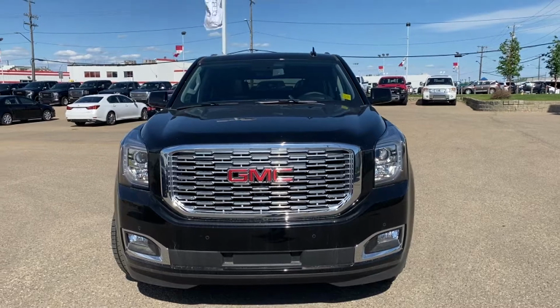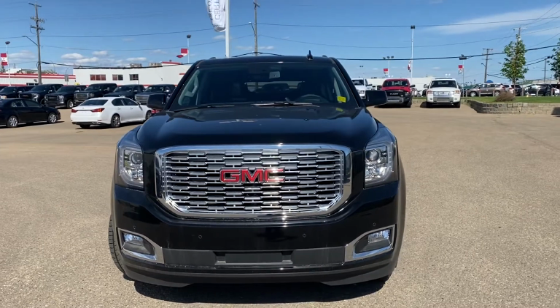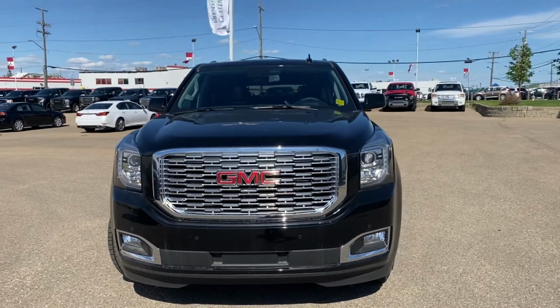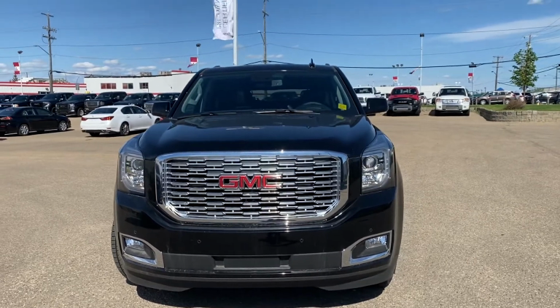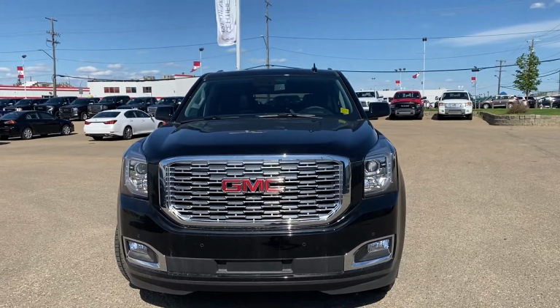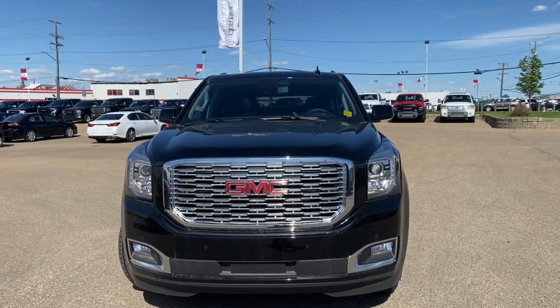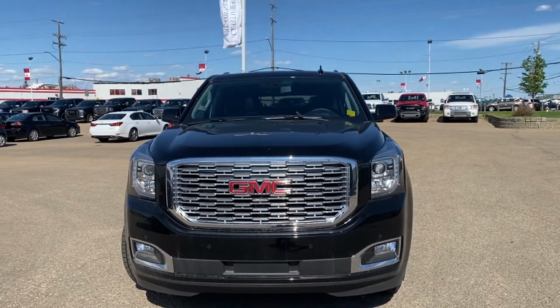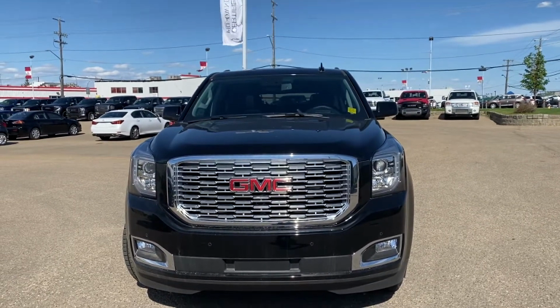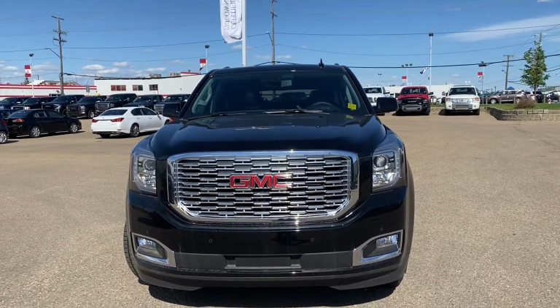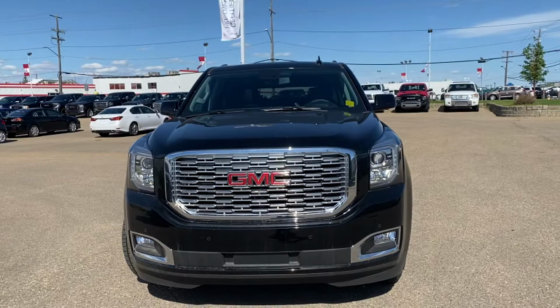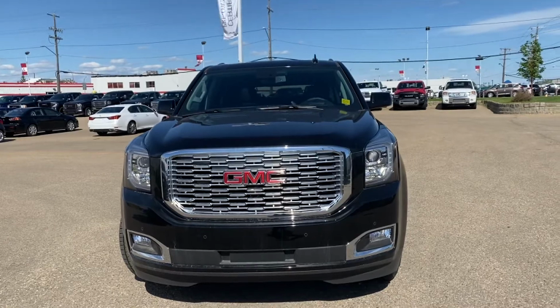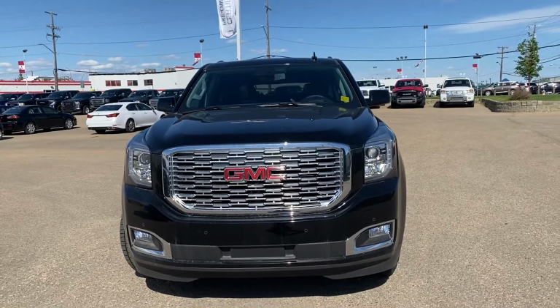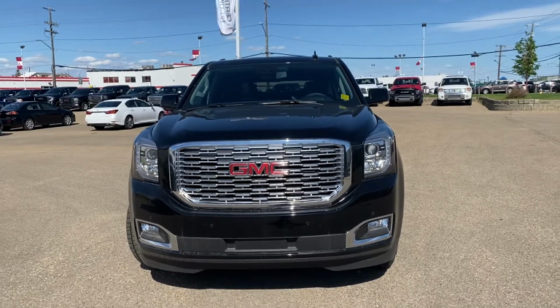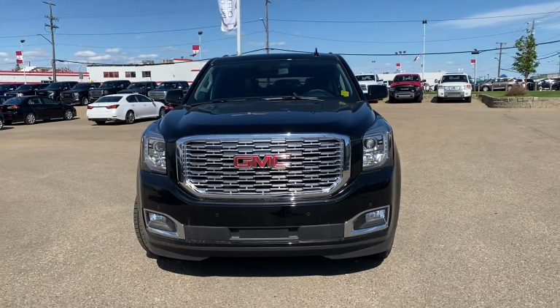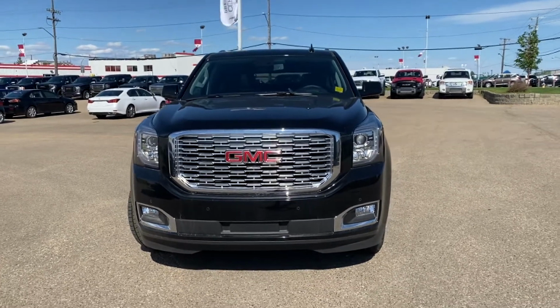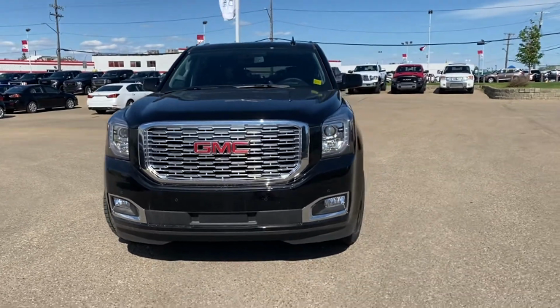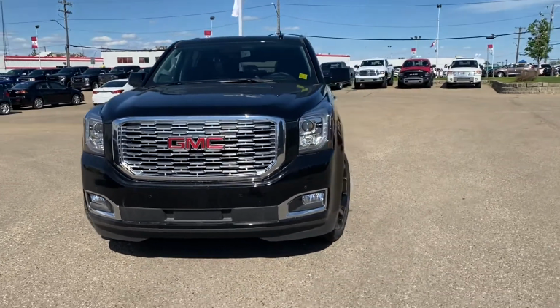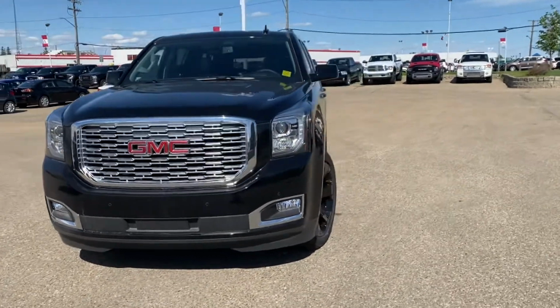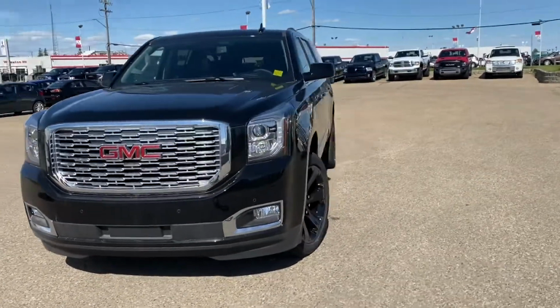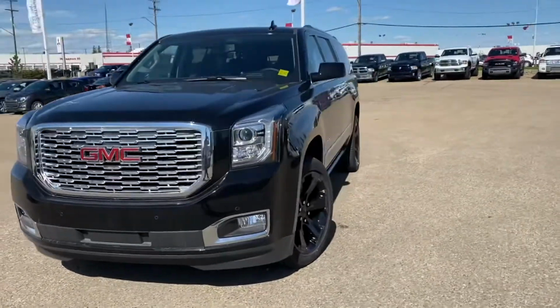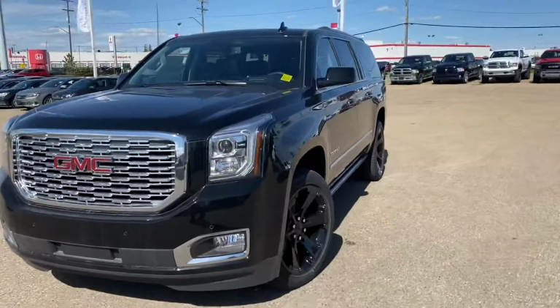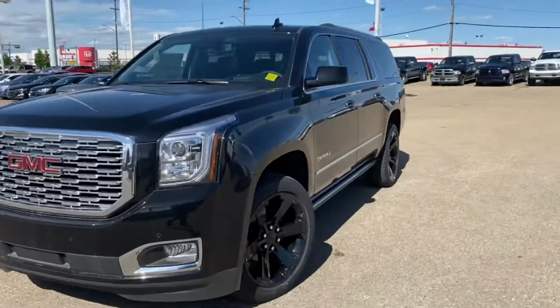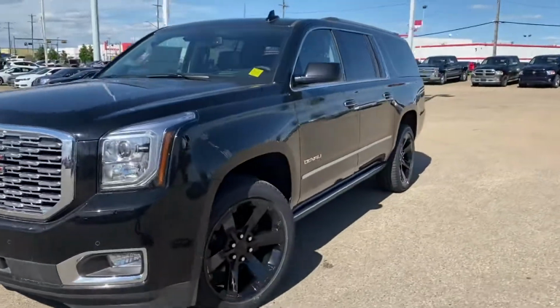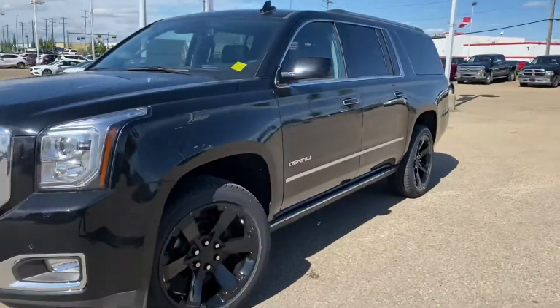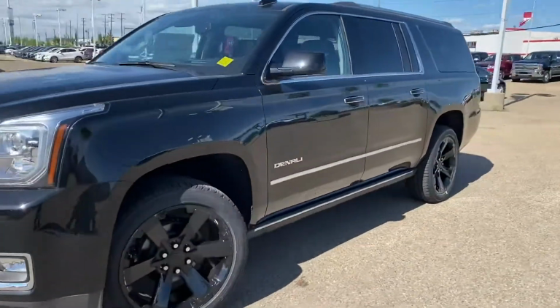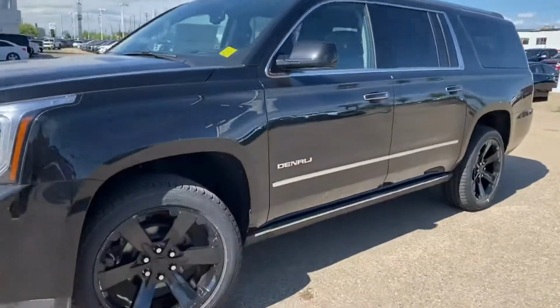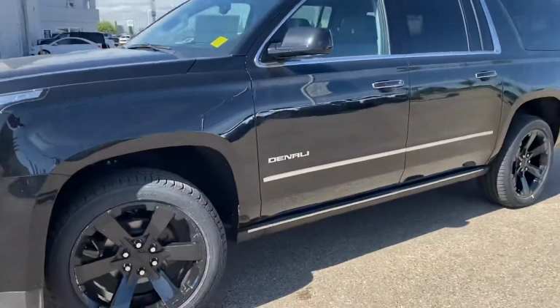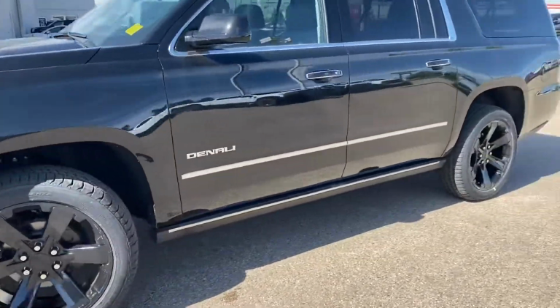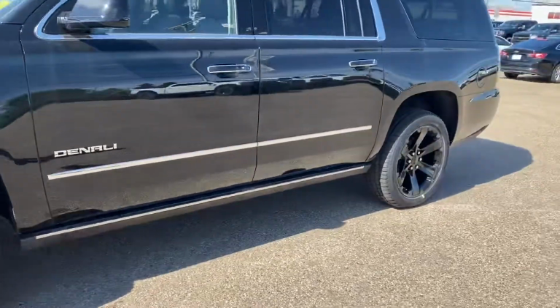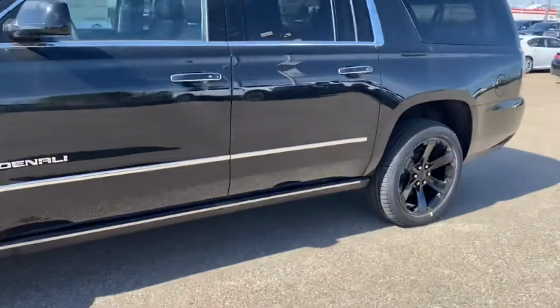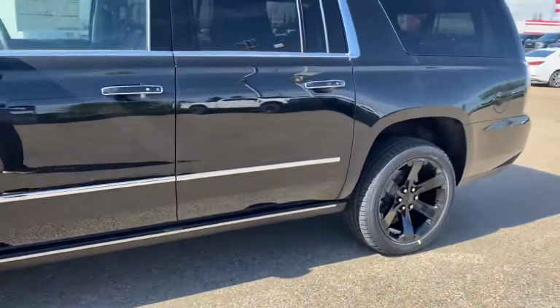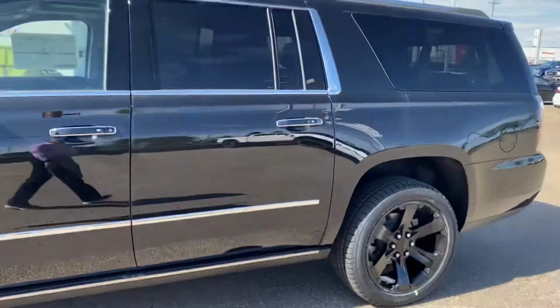Hi there, my name is Azzy Muzzer from Capital GMC Buick in Edmonton, and right in front of me is the Yukon XL Denali. This one is the ultimate package — it comes with 22-inch blacked out wheels and deployable side steps.